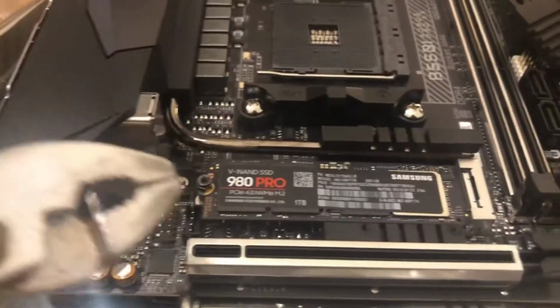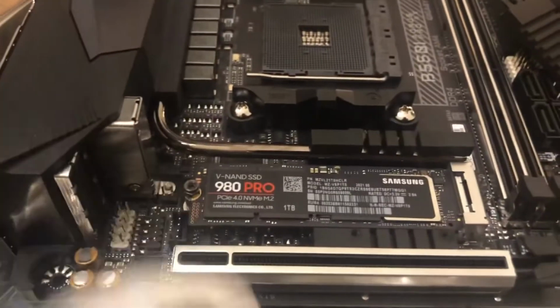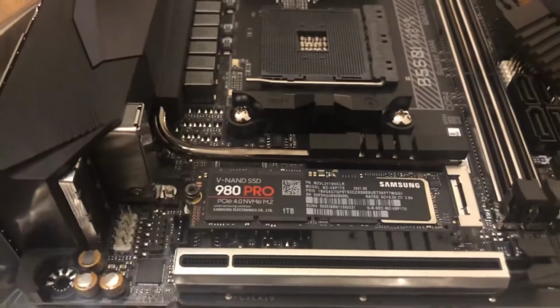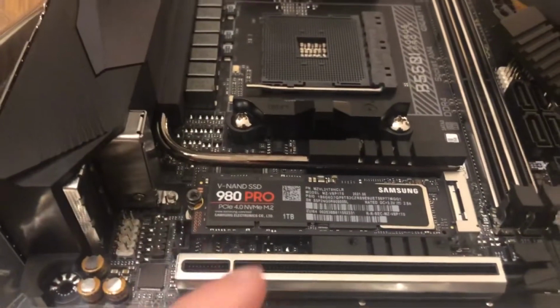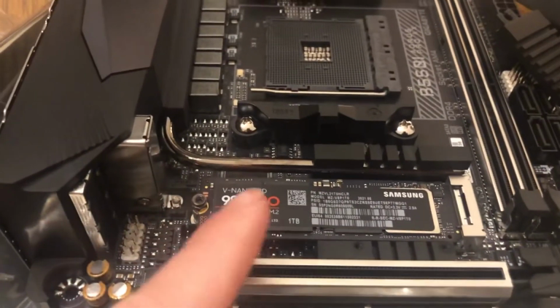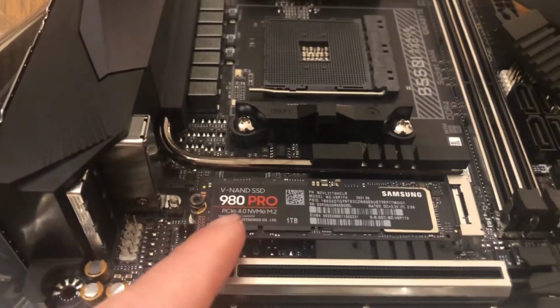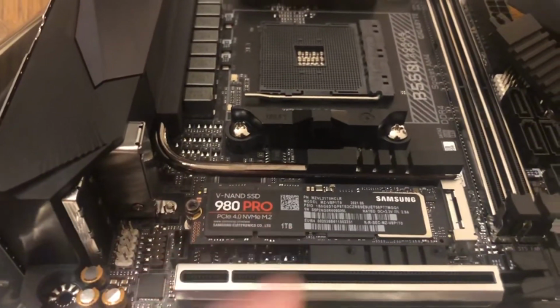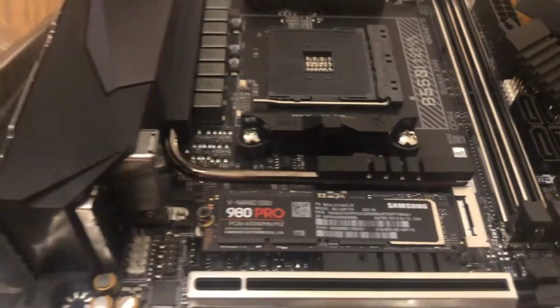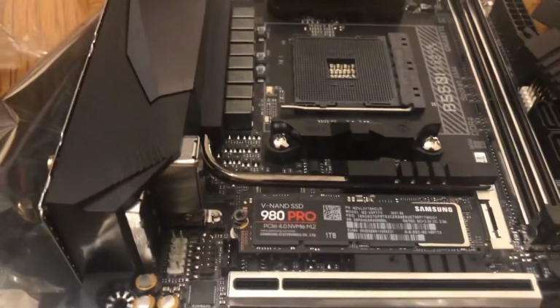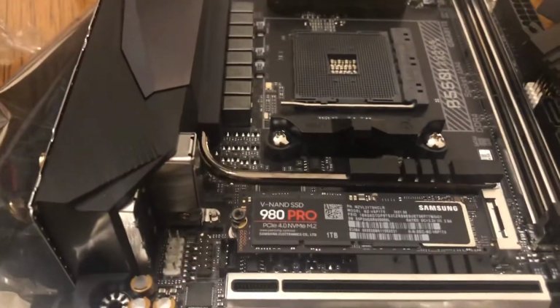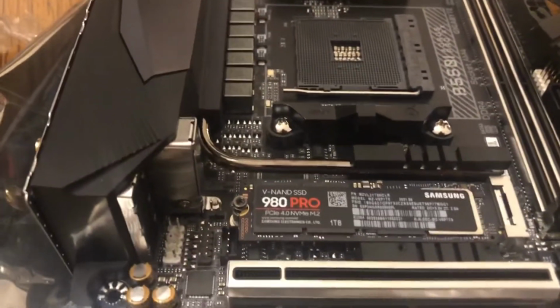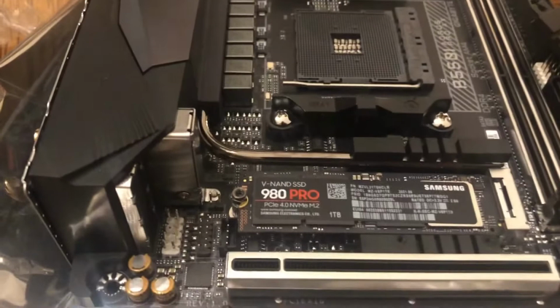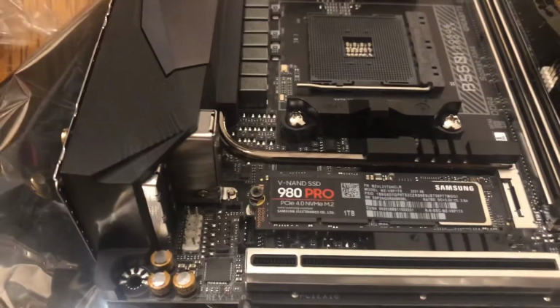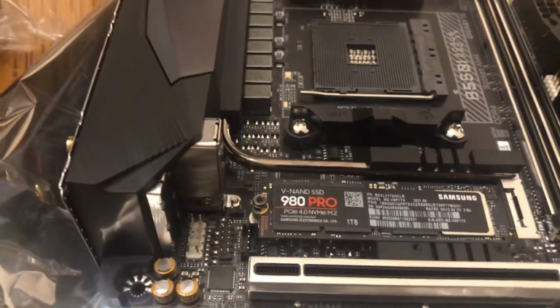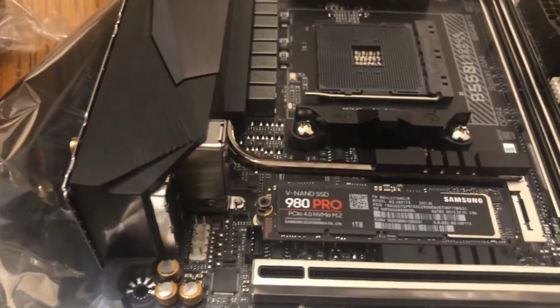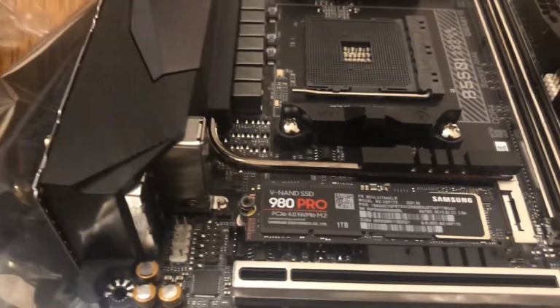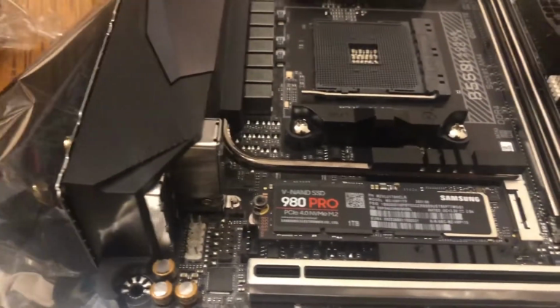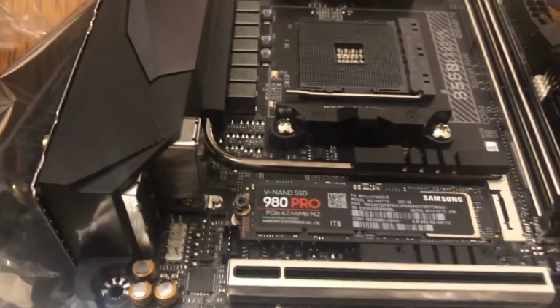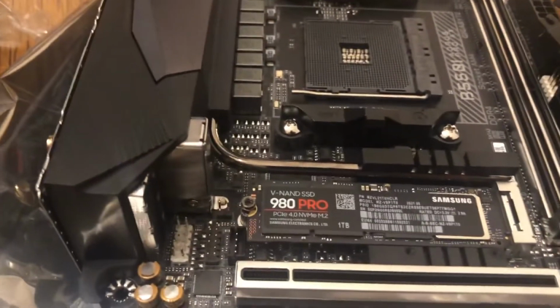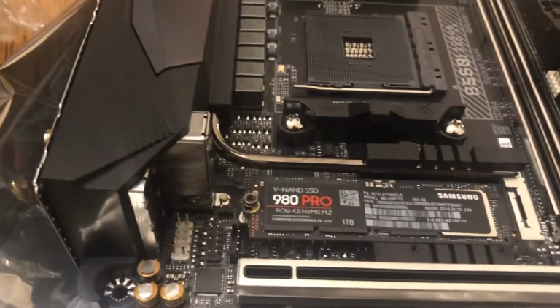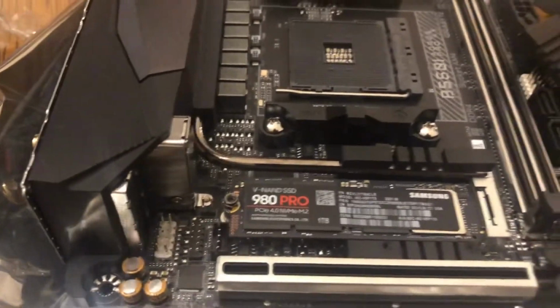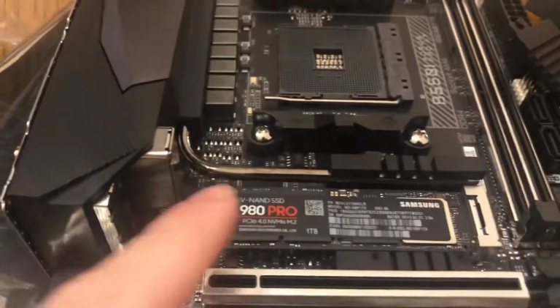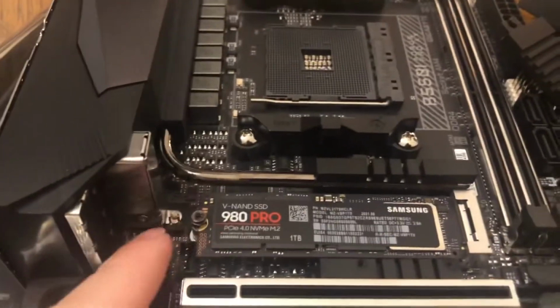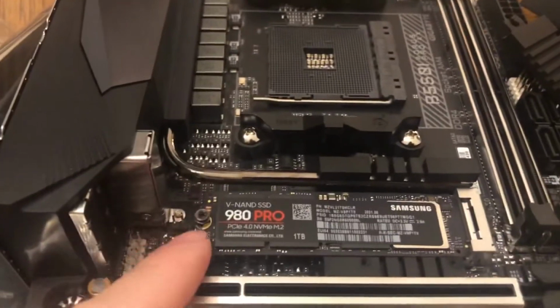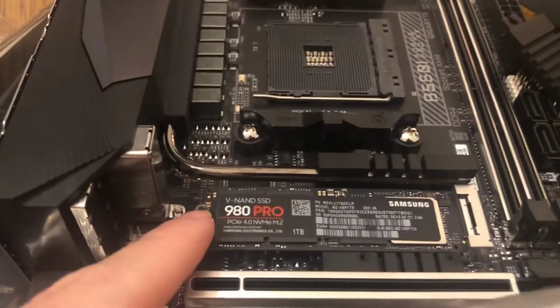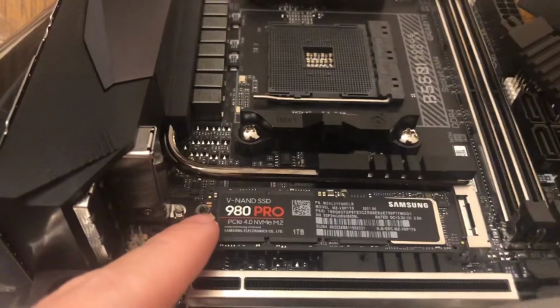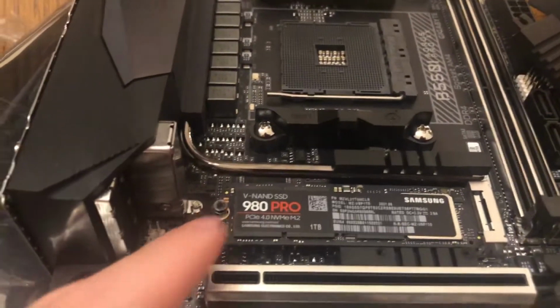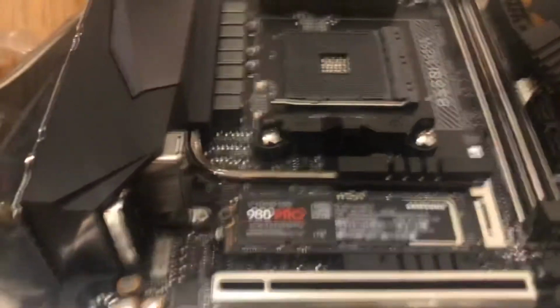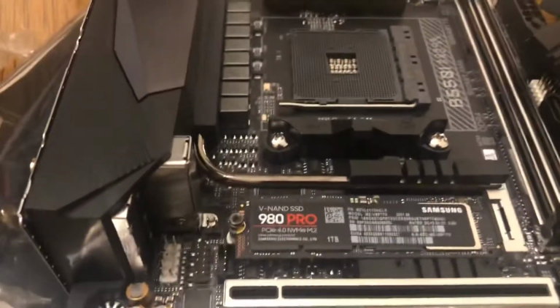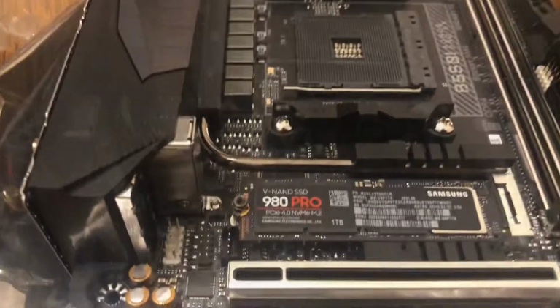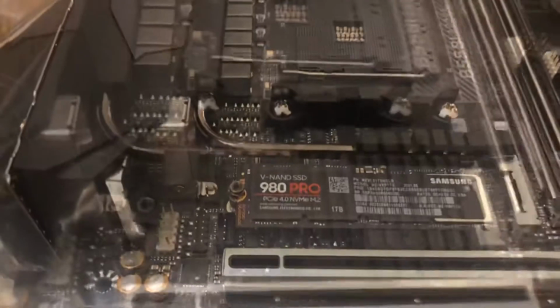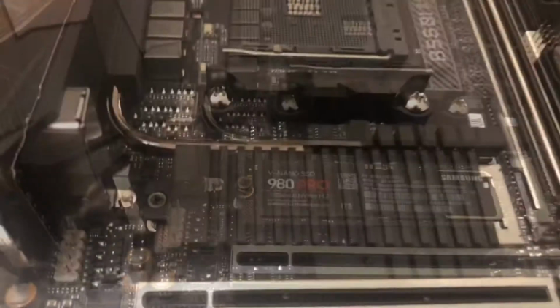Be very careful — you don't want to ruin a $200 SSD. Don't go crazy with tightening this screw; I don't recommend it anyway. Do not tighten that too hard.